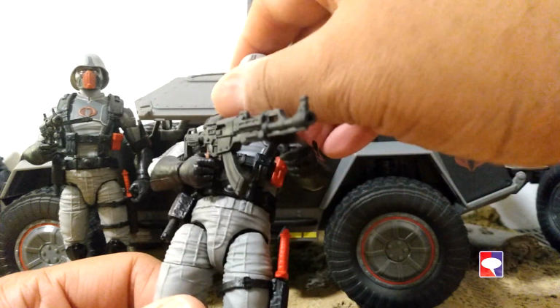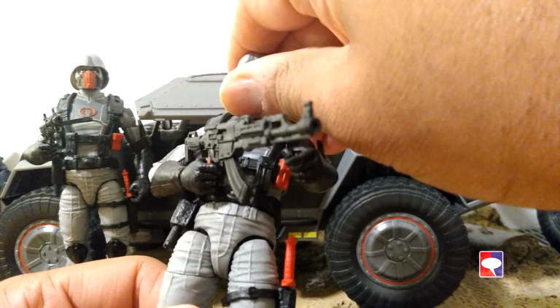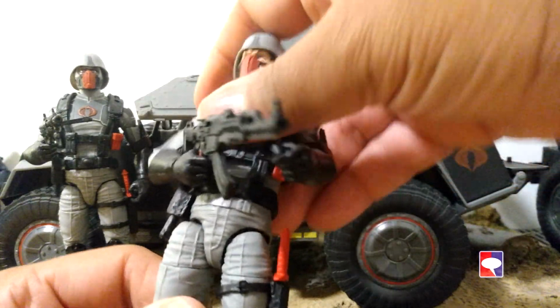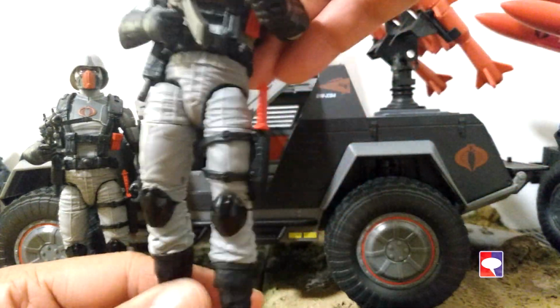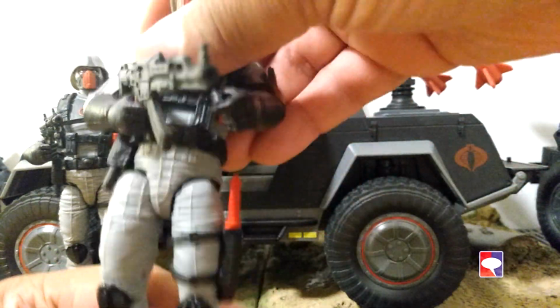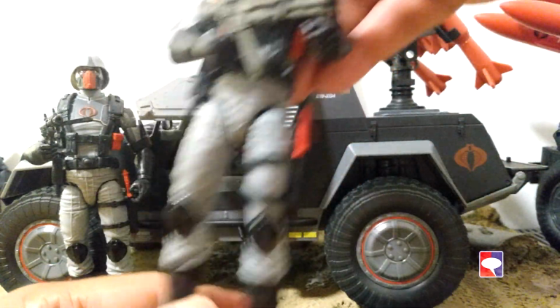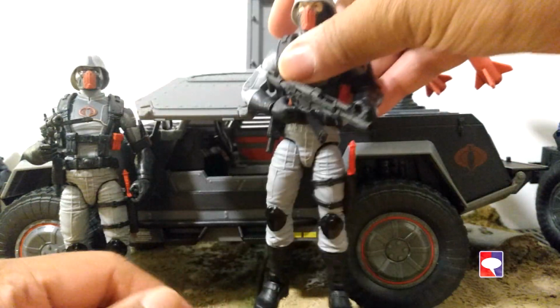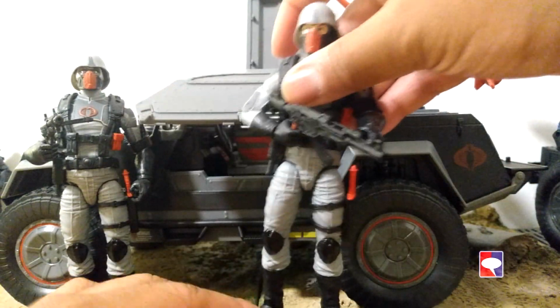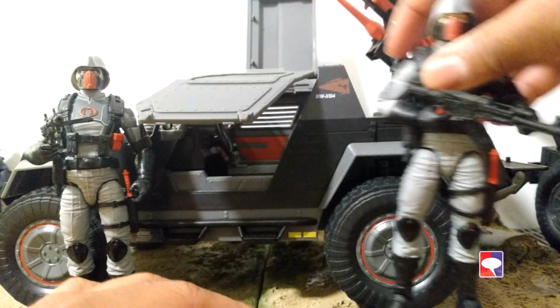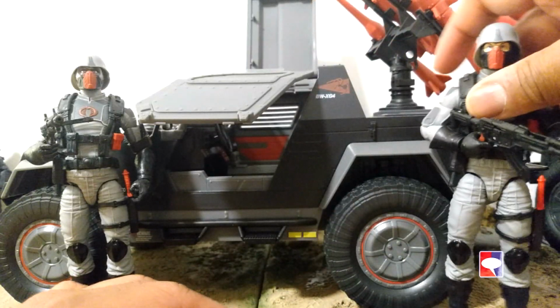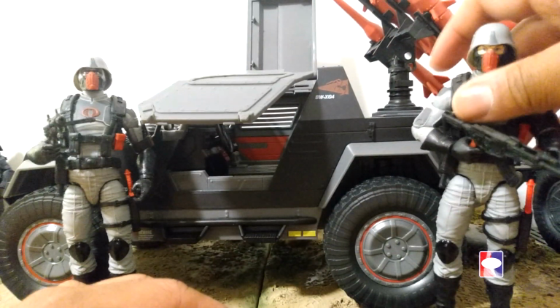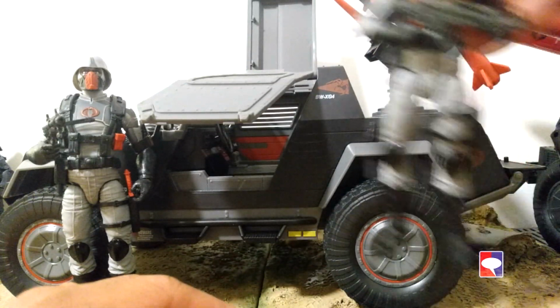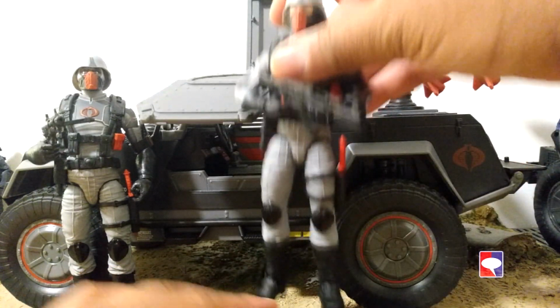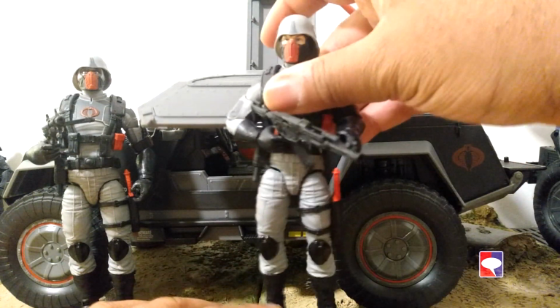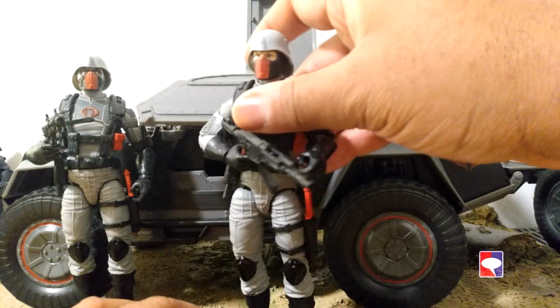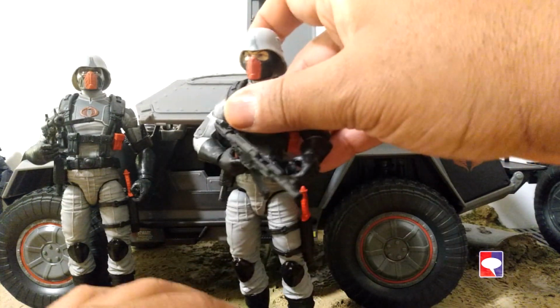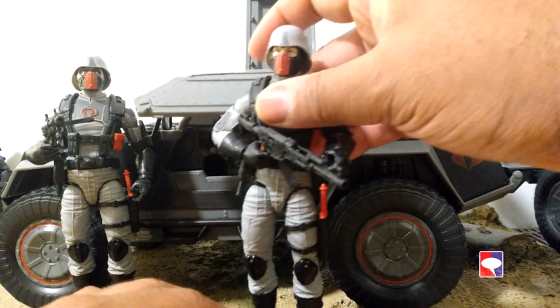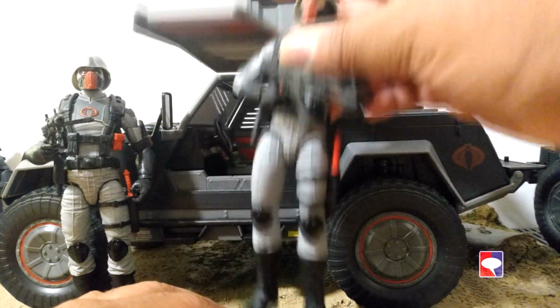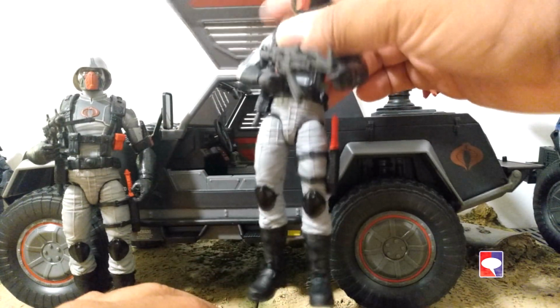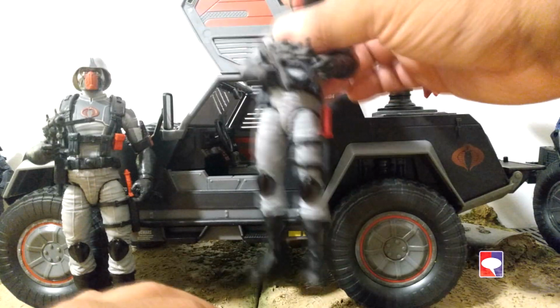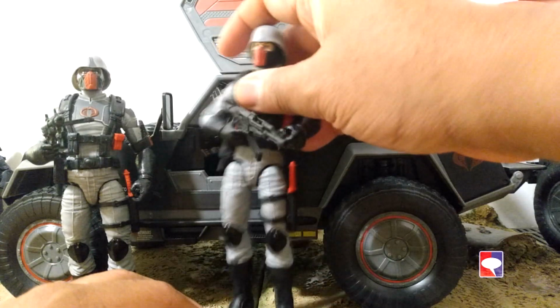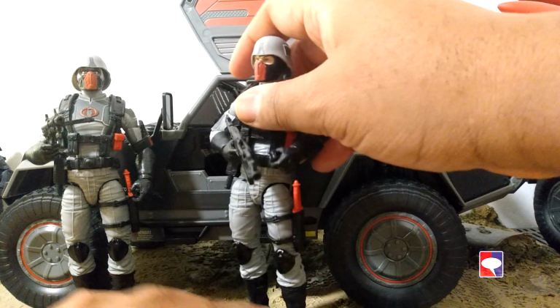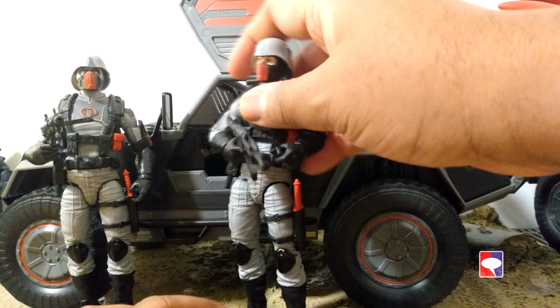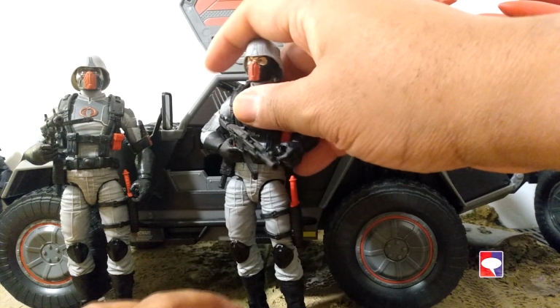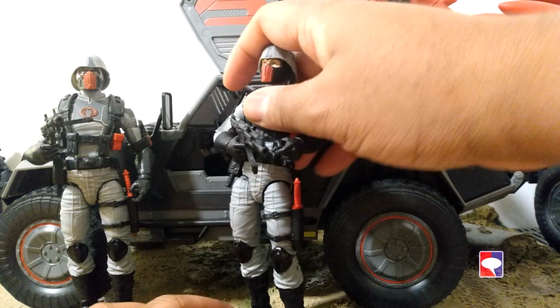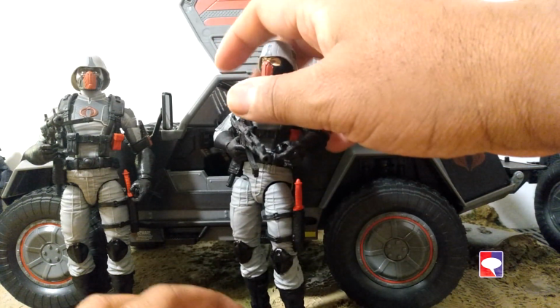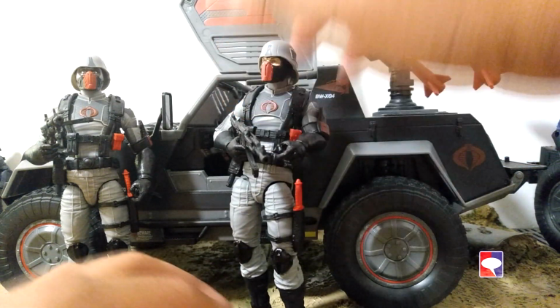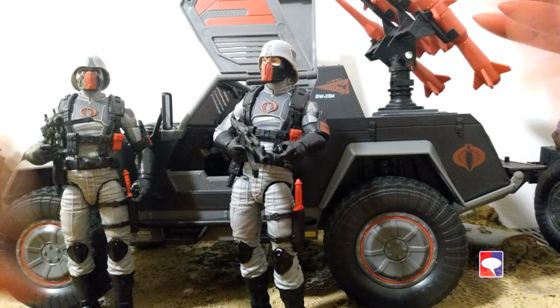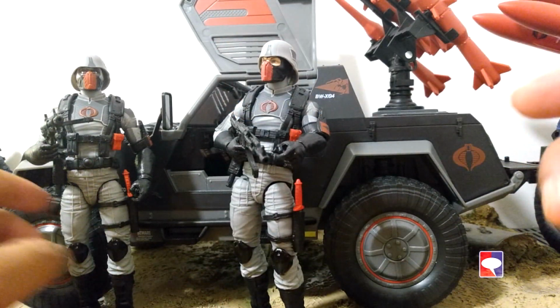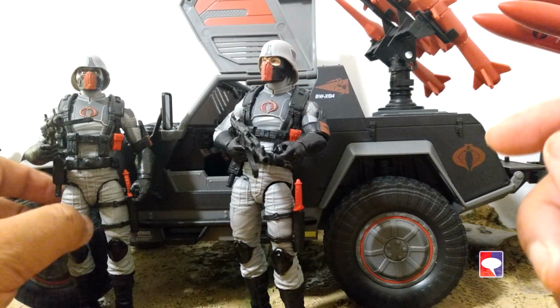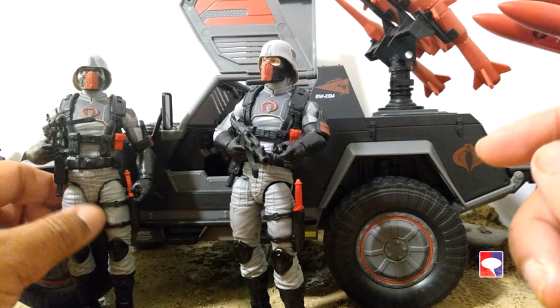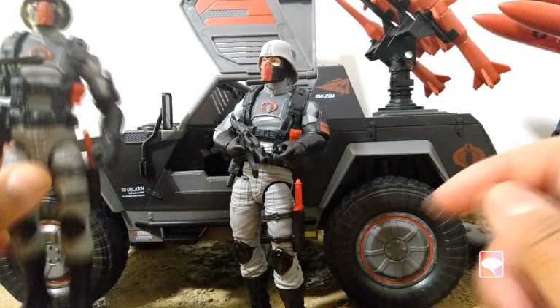It's fun to see that those old ways are still in the Classified line. Even though everything has been modernized, it still resembles the old troops and characters that we know. This Stinger is exactly the same way — it feels like the old thing. In fact, I've got a newer Stinger from 2021 and it just looks like a bigger version of that old Stinger.